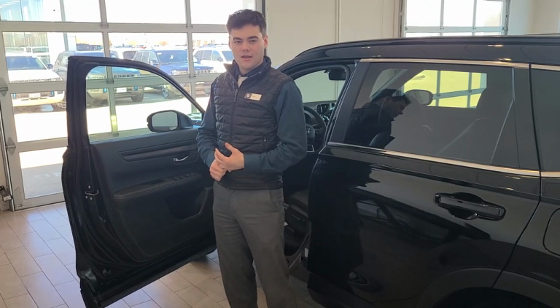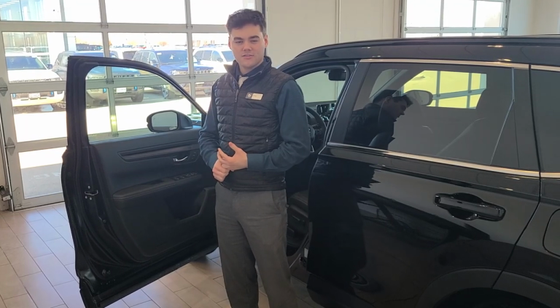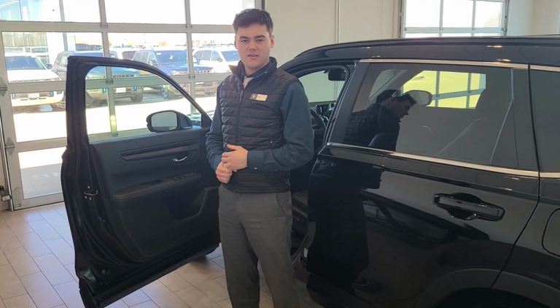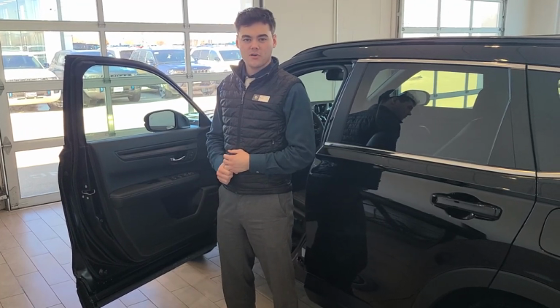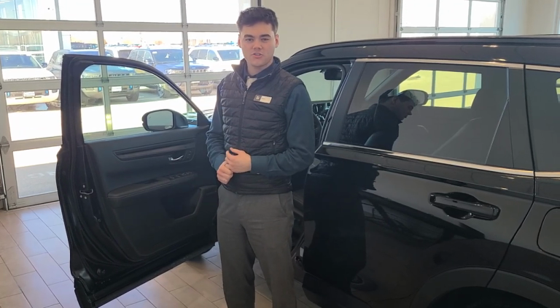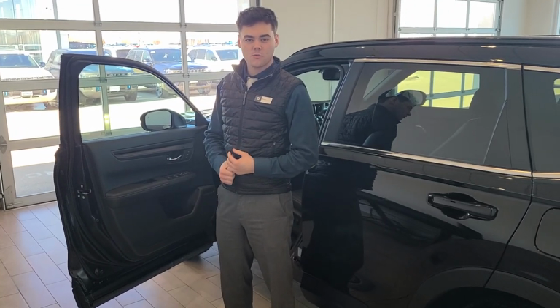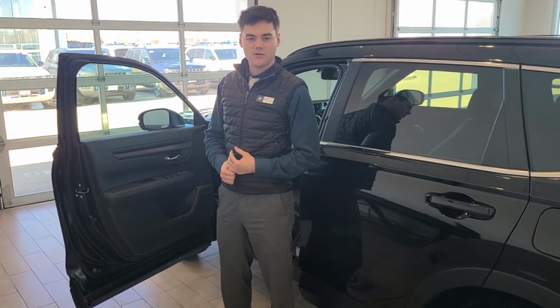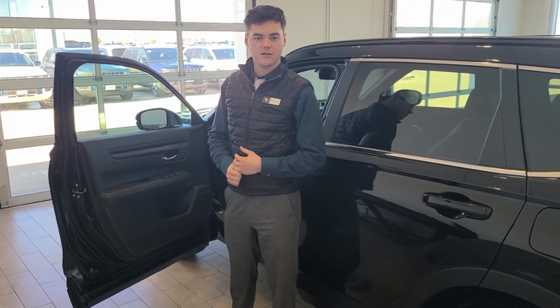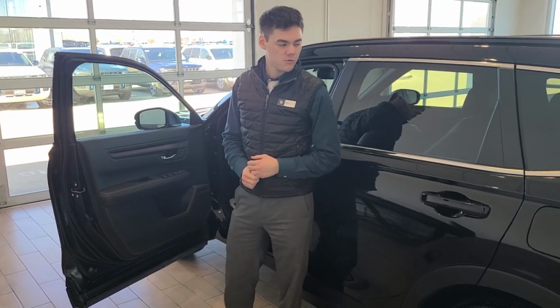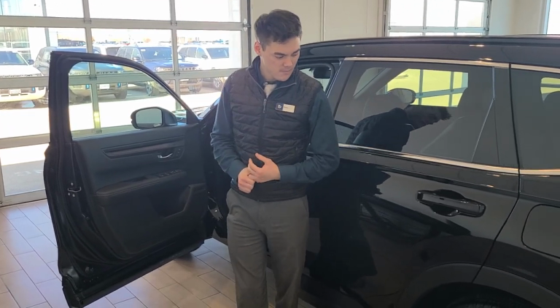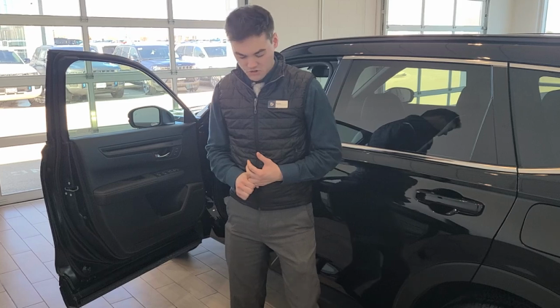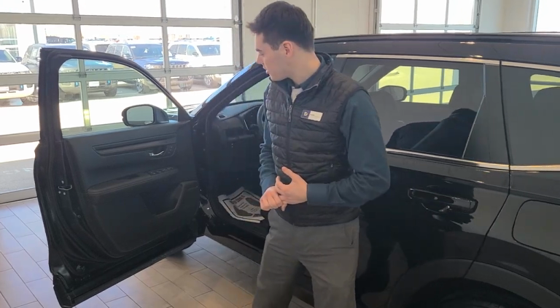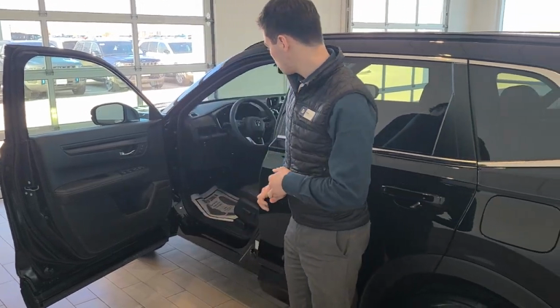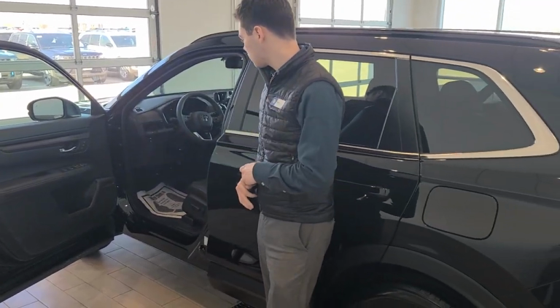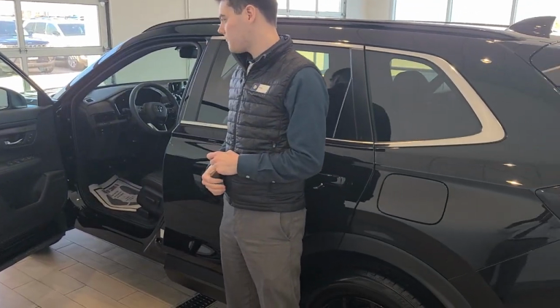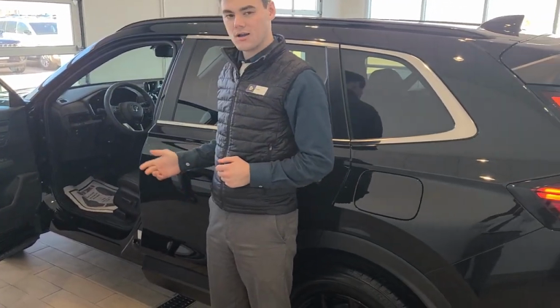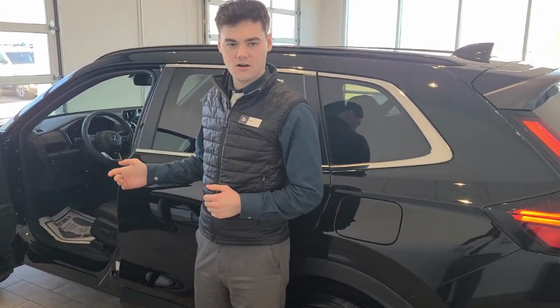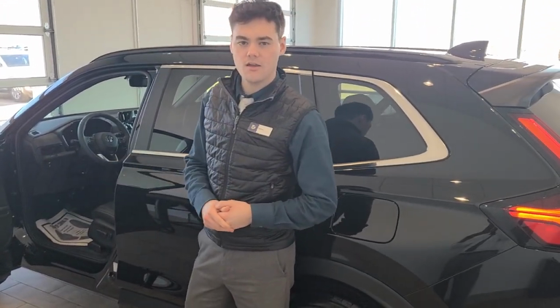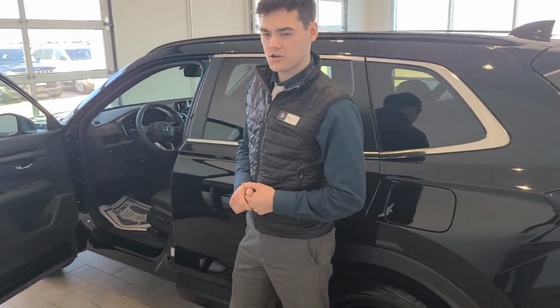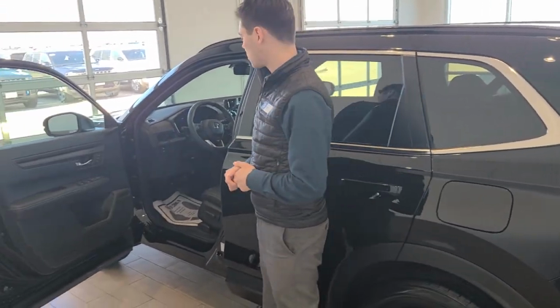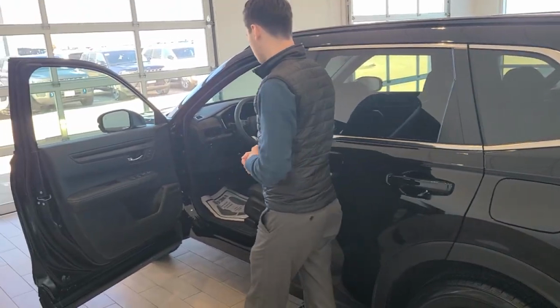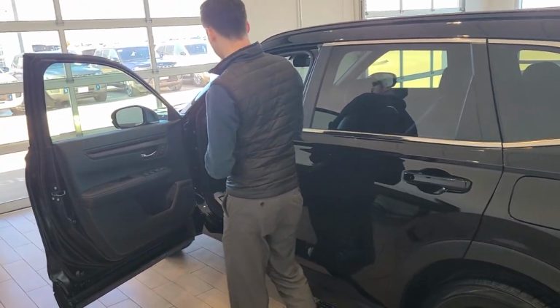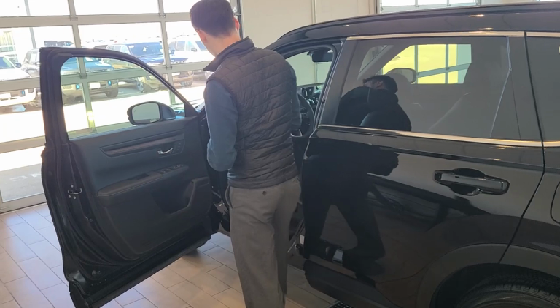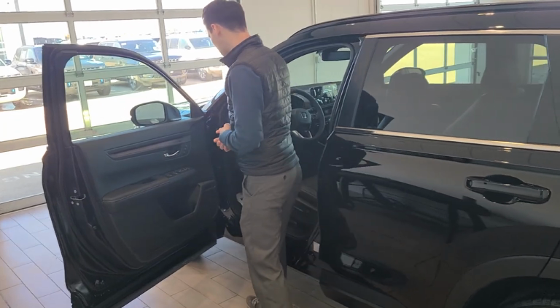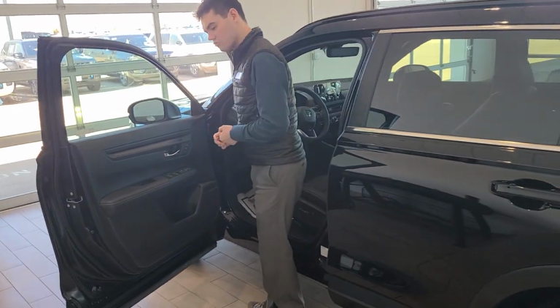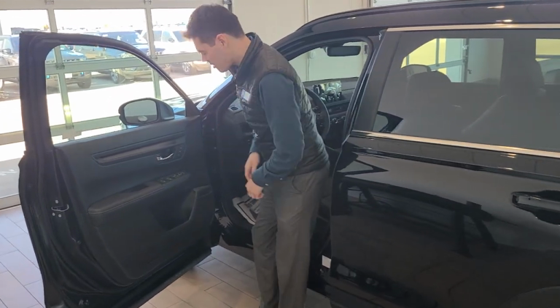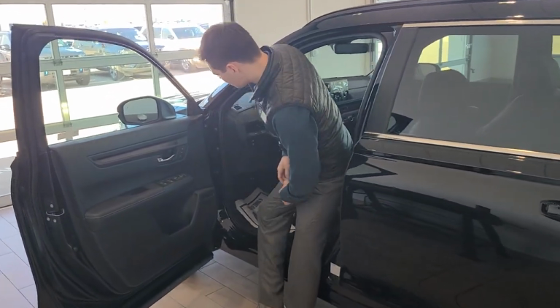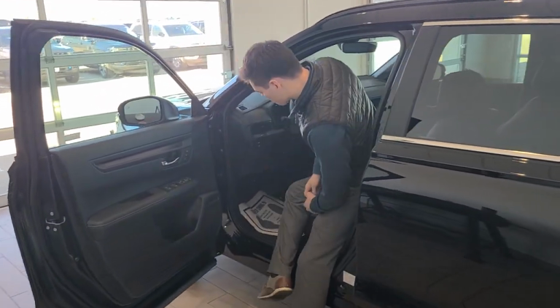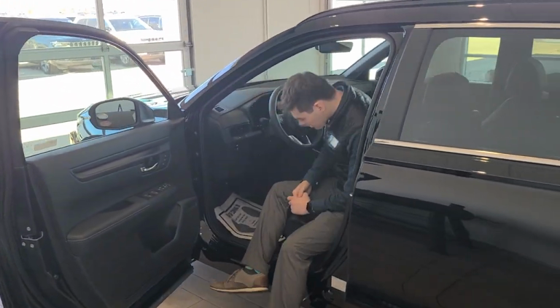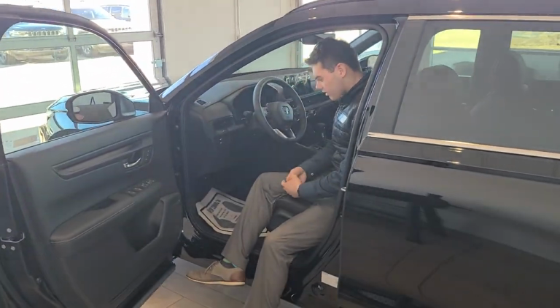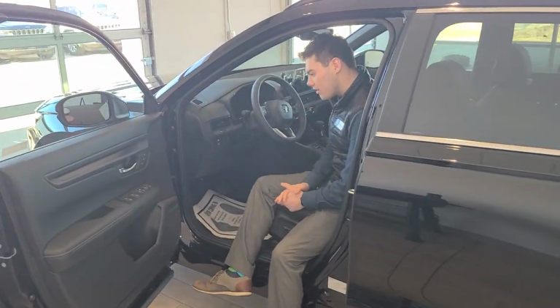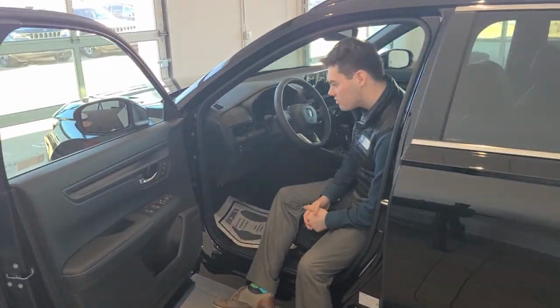Hey y'all, this is Peyton here, product specialist at Rust Arrow Honda. I just wanted to stop by and show you our new 2024 Honda CR-V. This is our Sport L trim level. It includes all-wheel drive, tons of new options, and great in the snow.